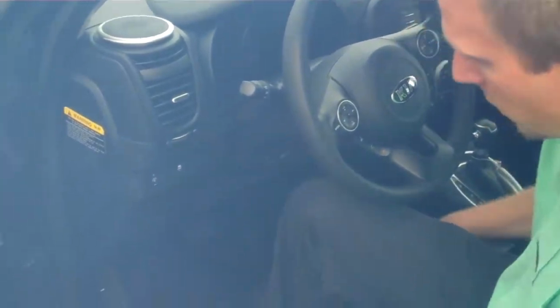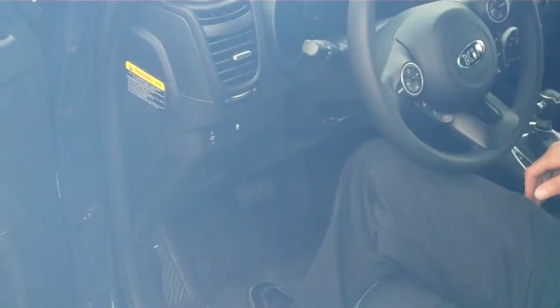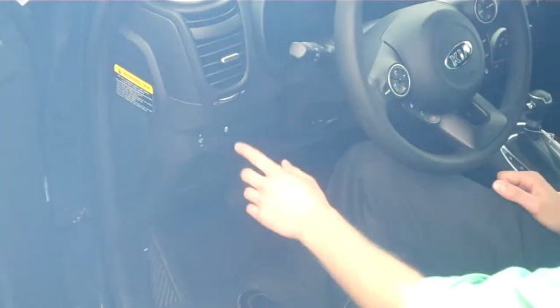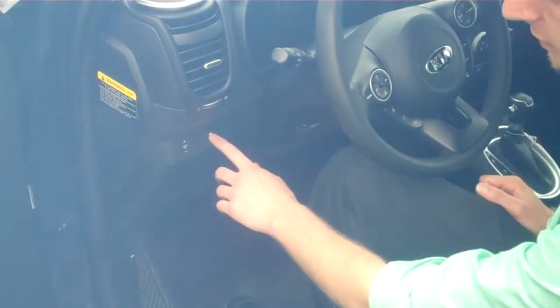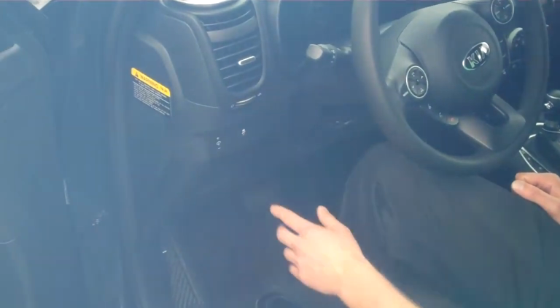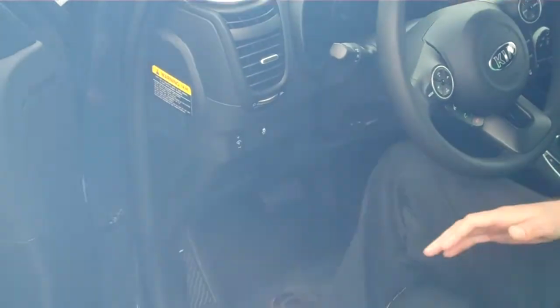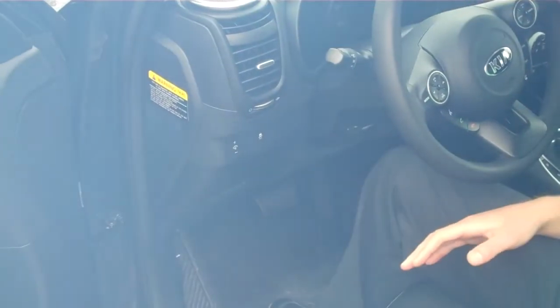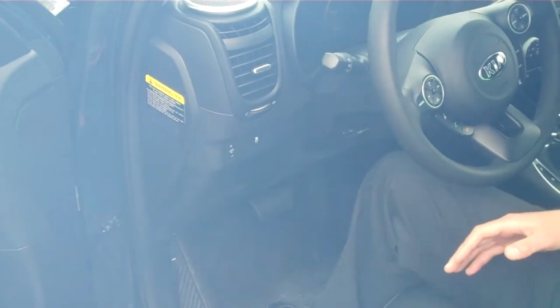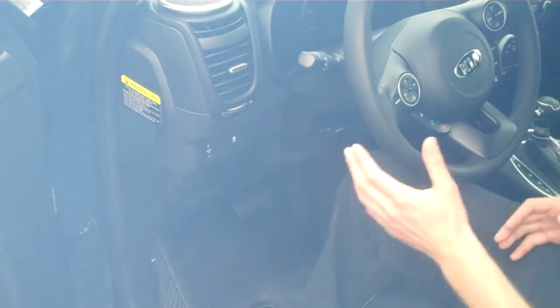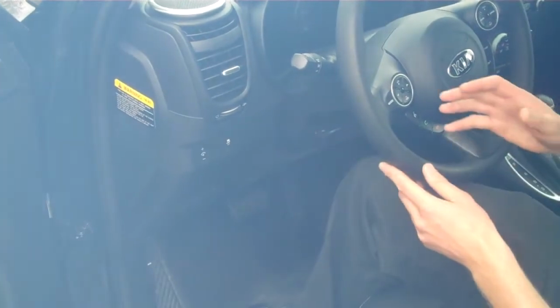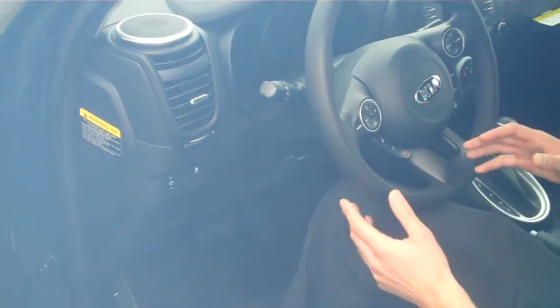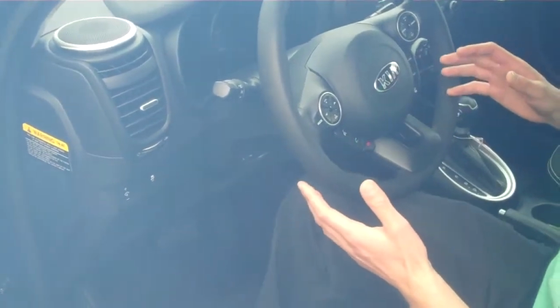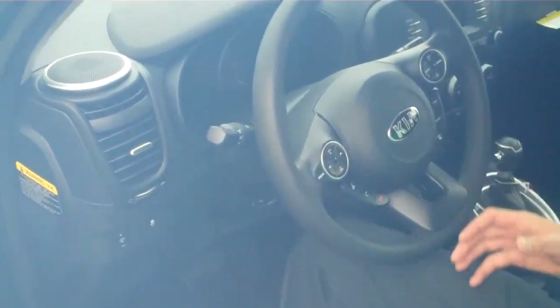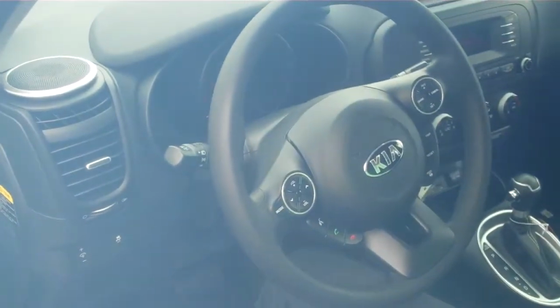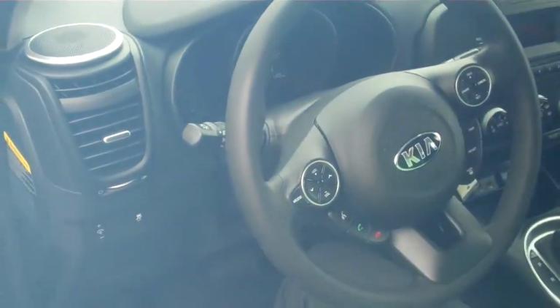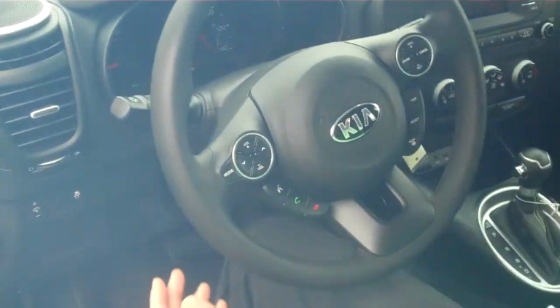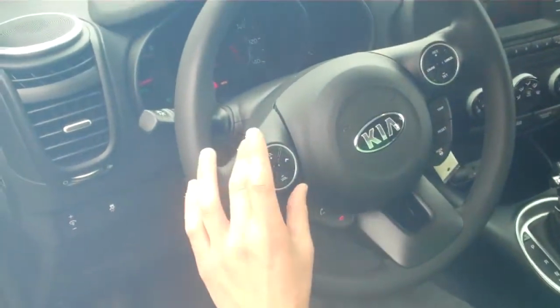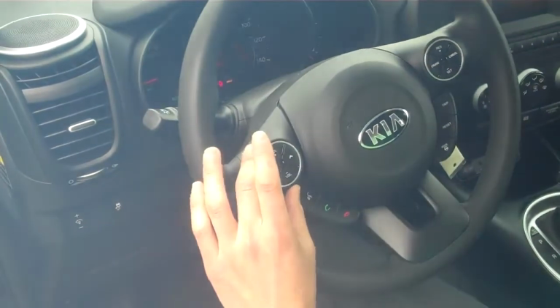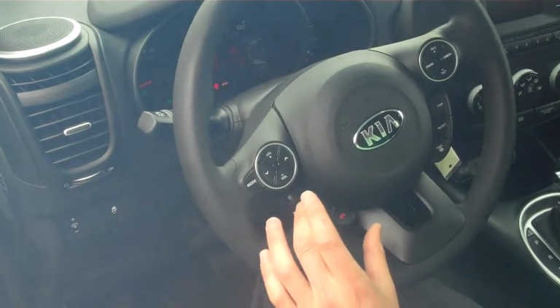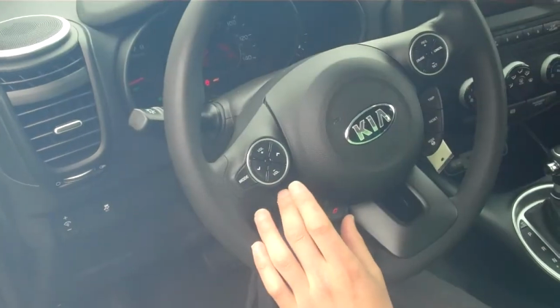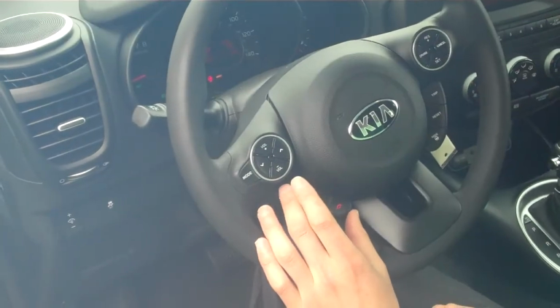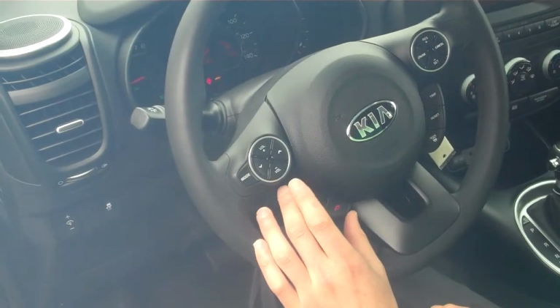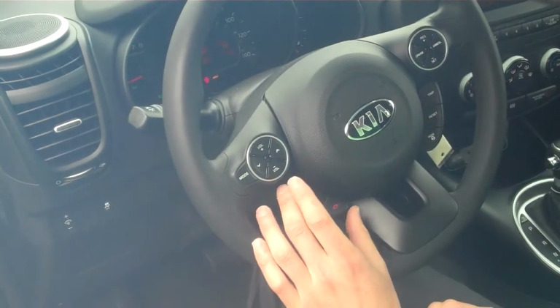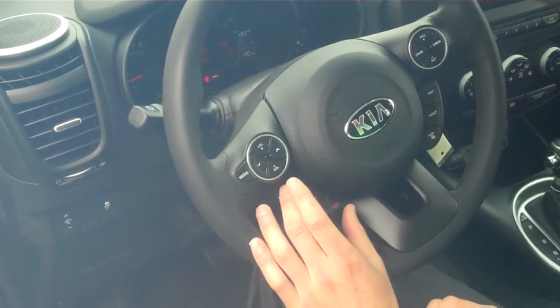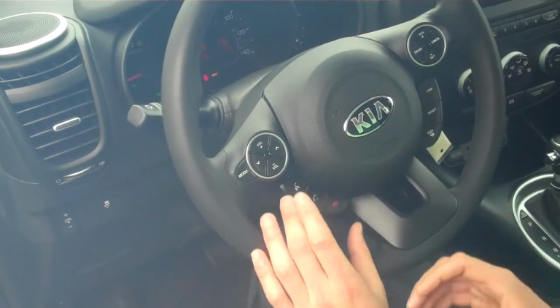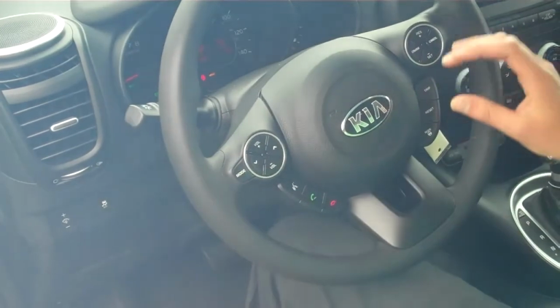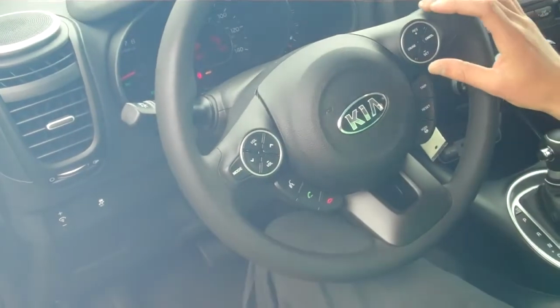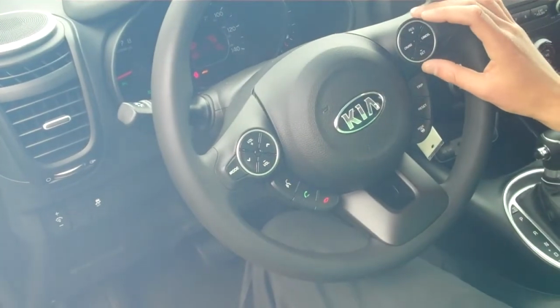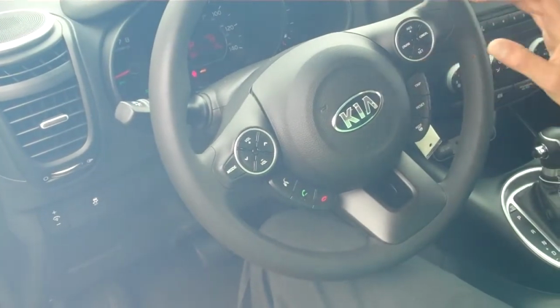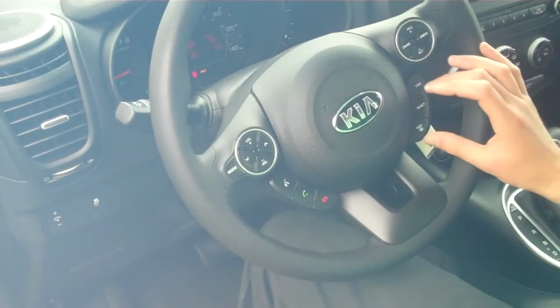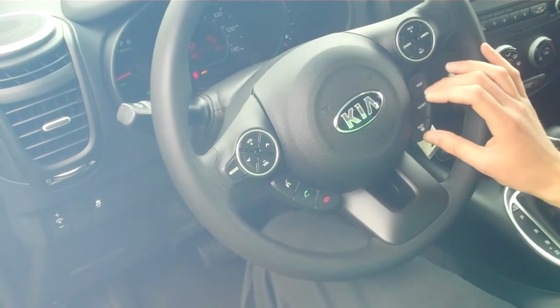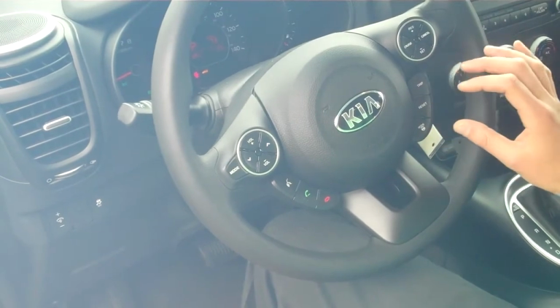You've got traction control standard for safety, and all sorts of steering wheel mounted controls, from radio settings to phone settings for wireless hands-free calling, cruise control, and different steering modes as well.